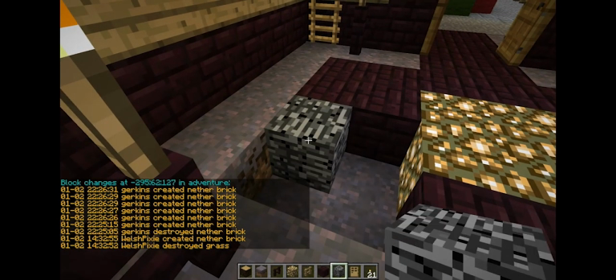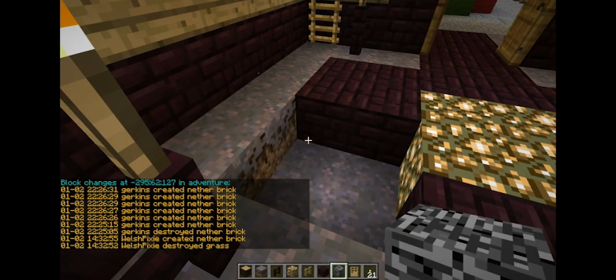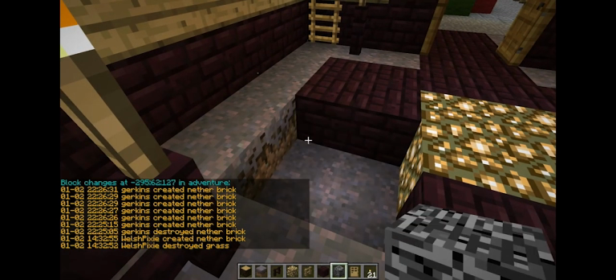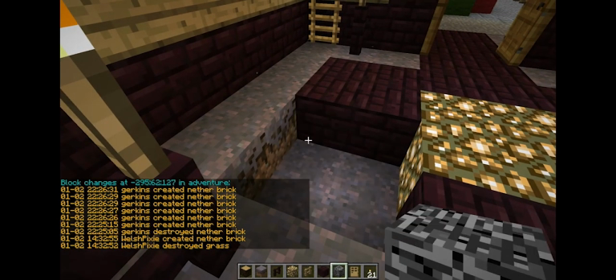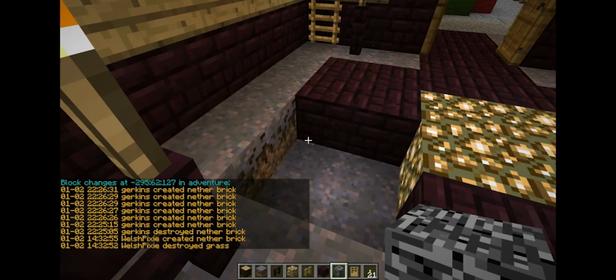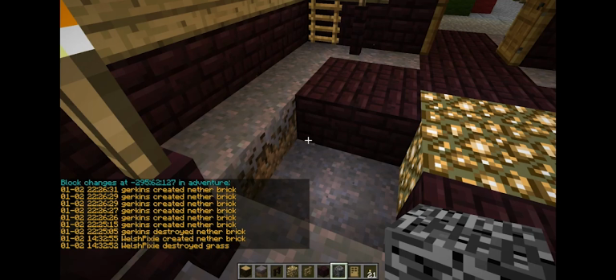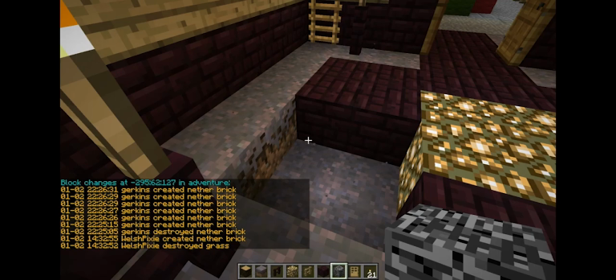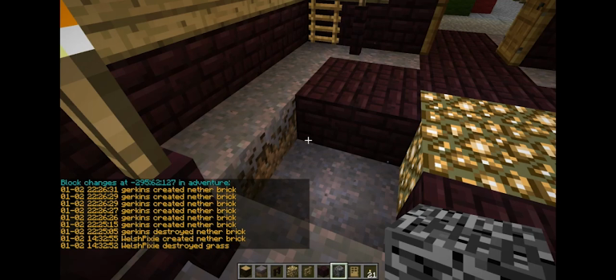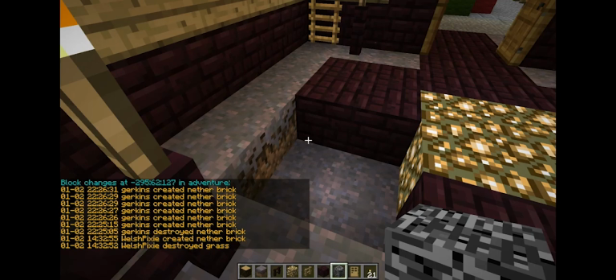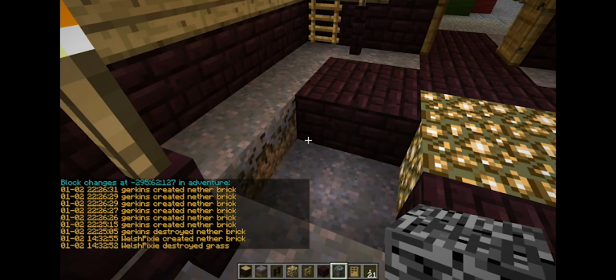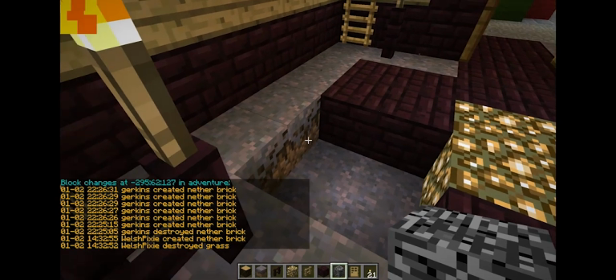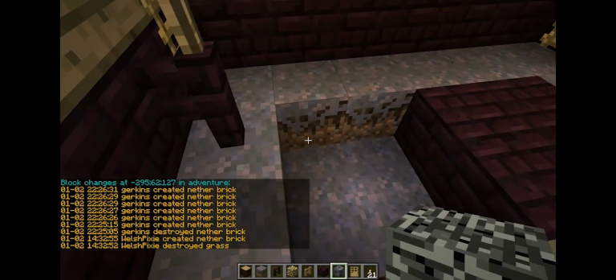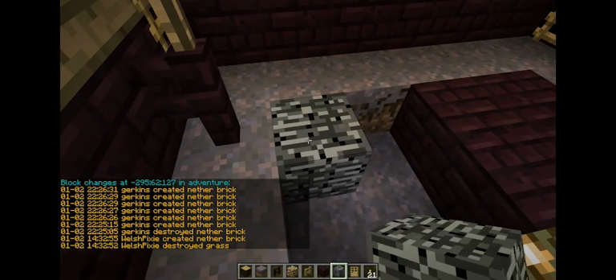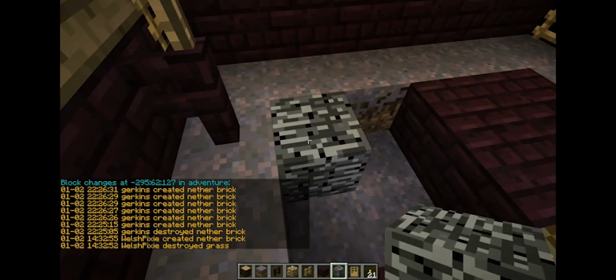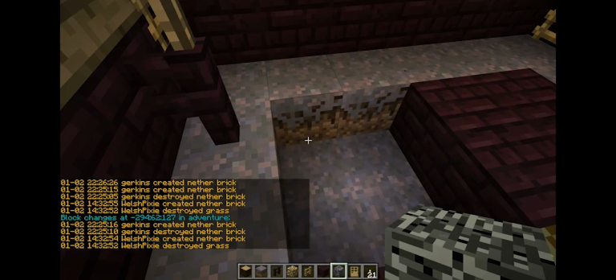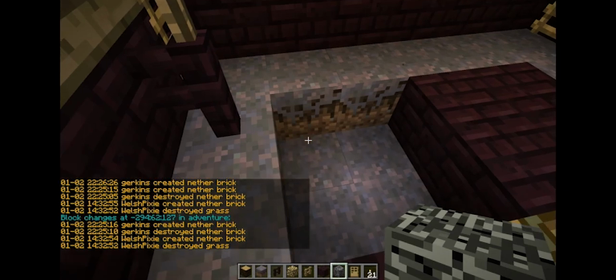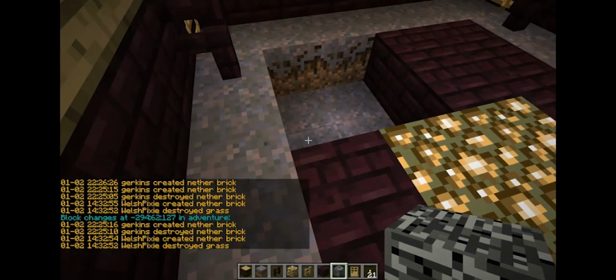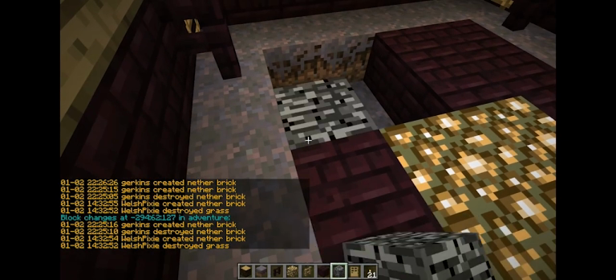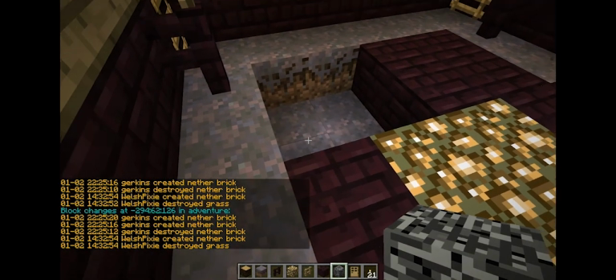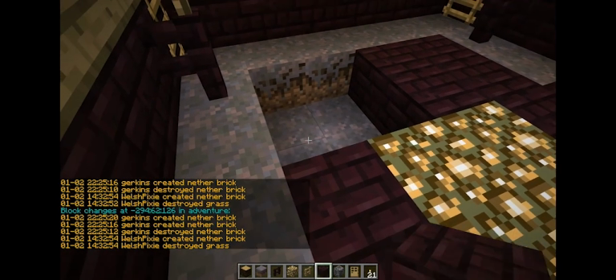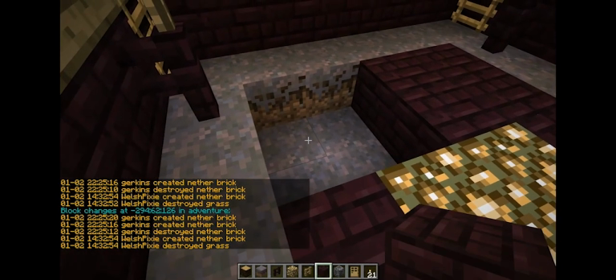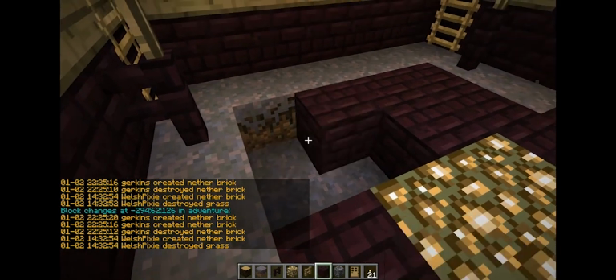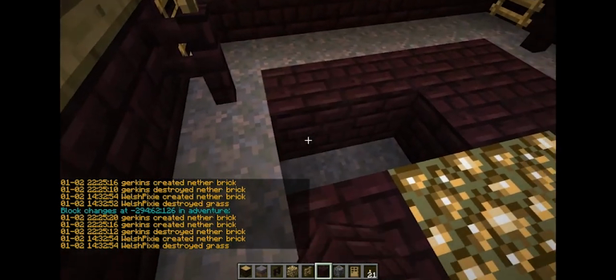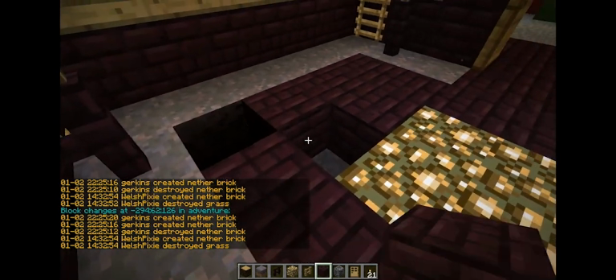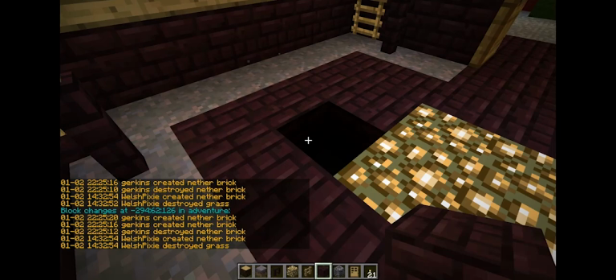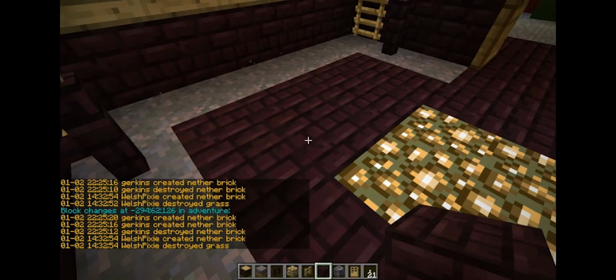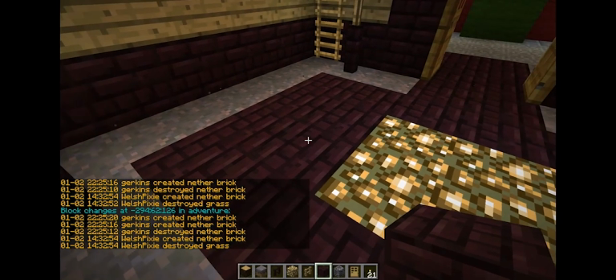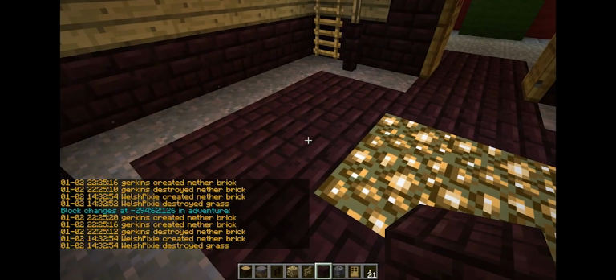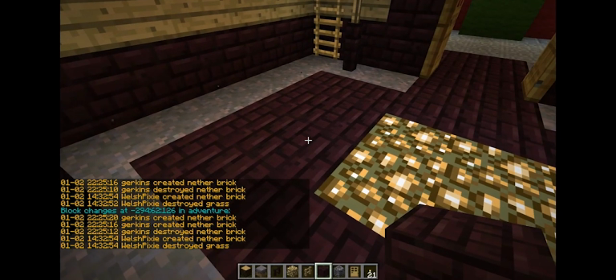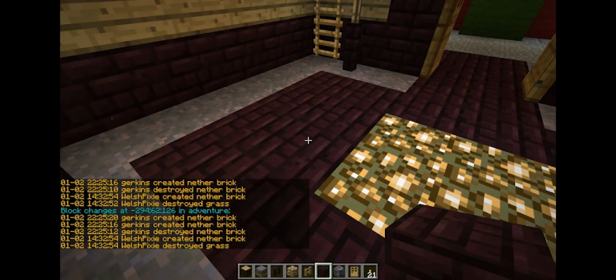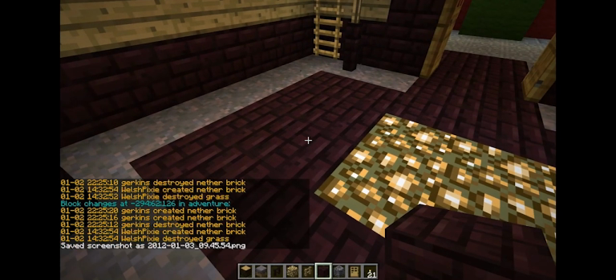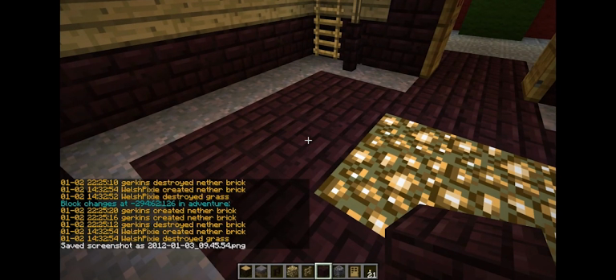This is how we check griefings. He destroyed the nether brick and then couldn't place it again because of spawn protection. I'll make a note of that name and screenshot that.